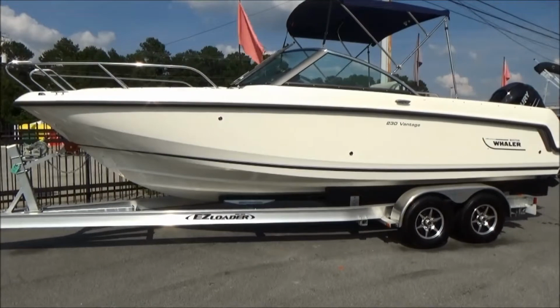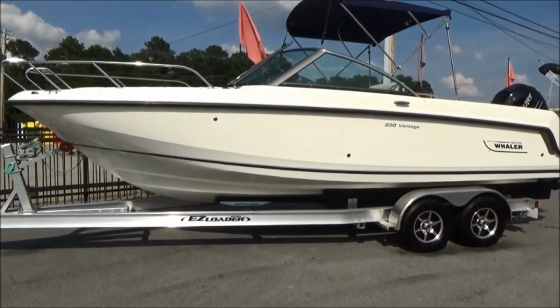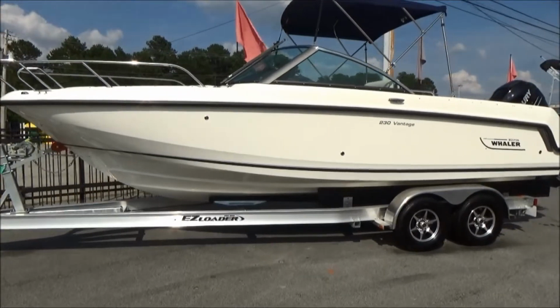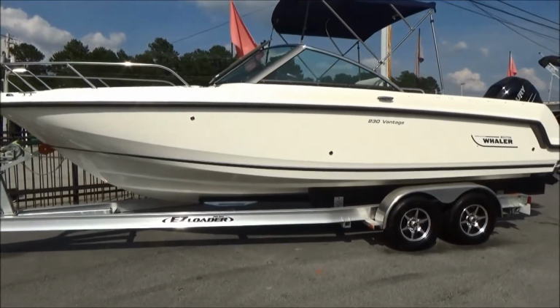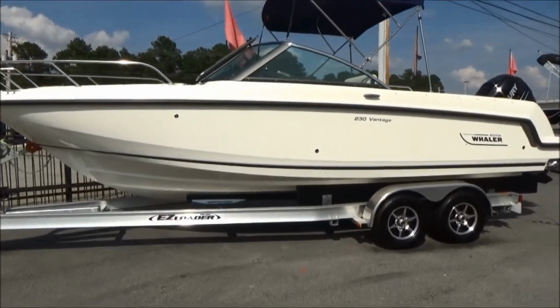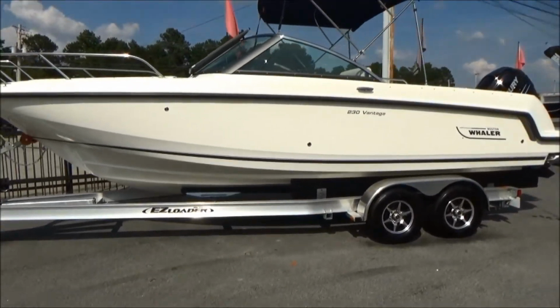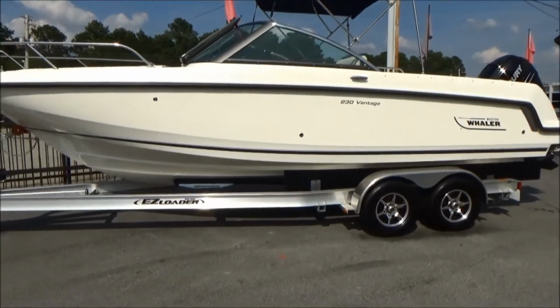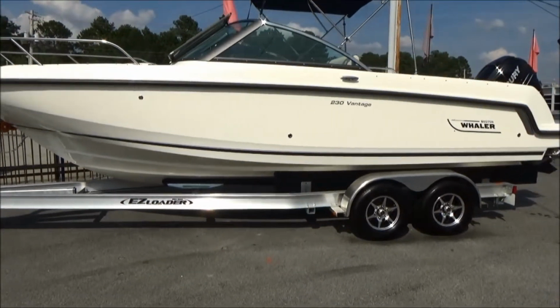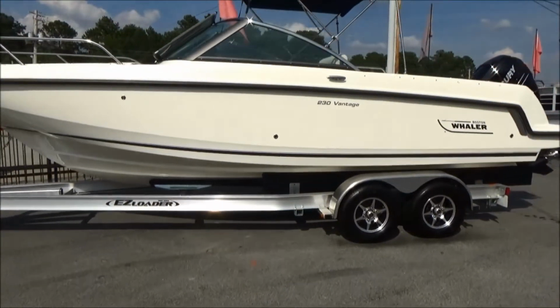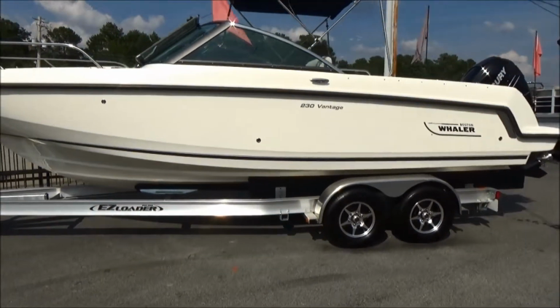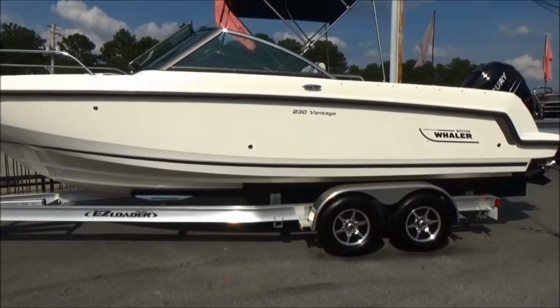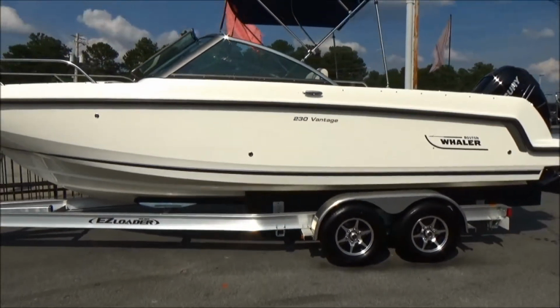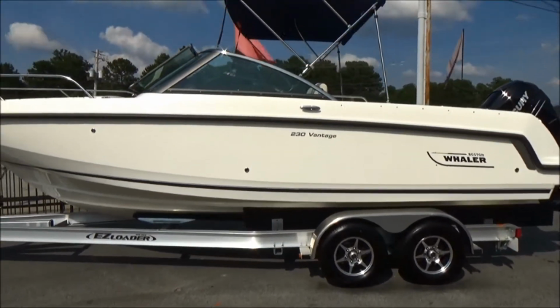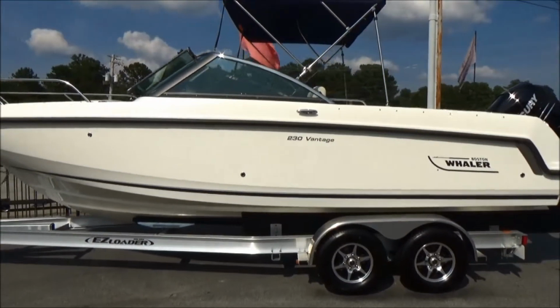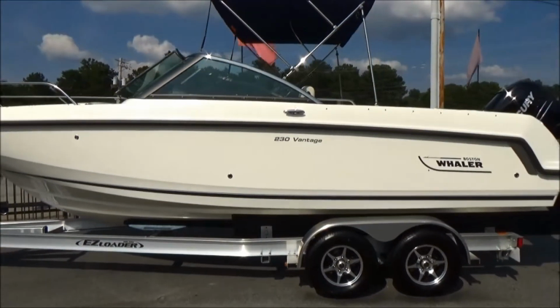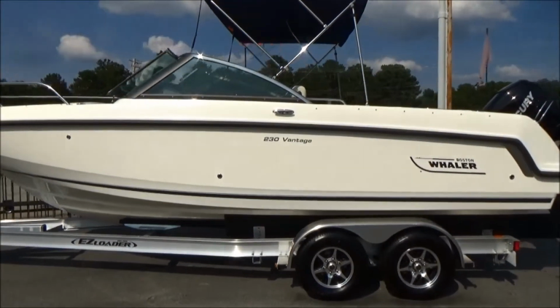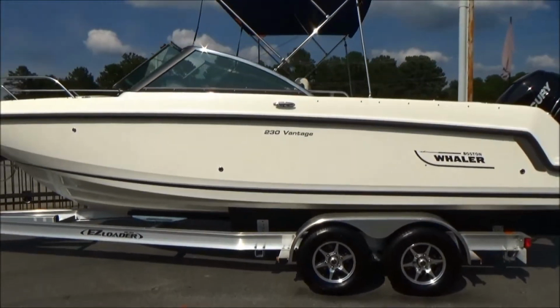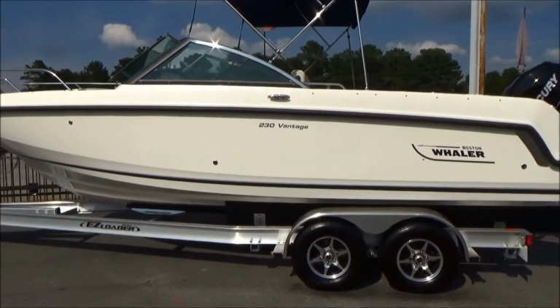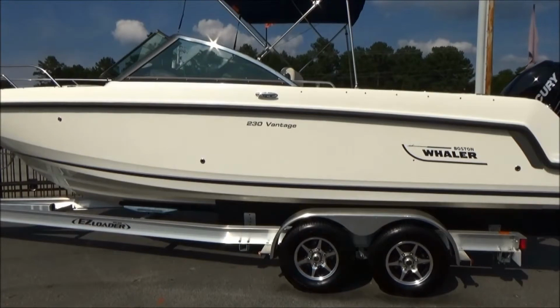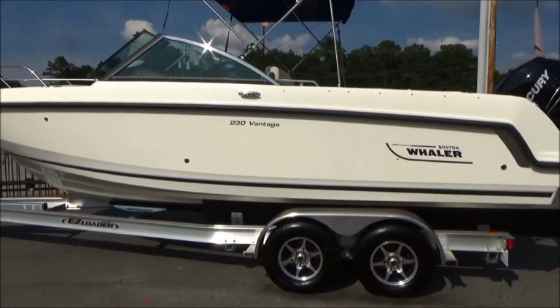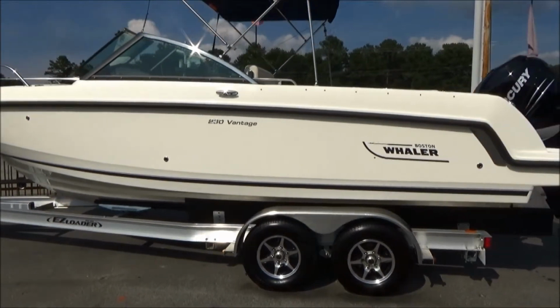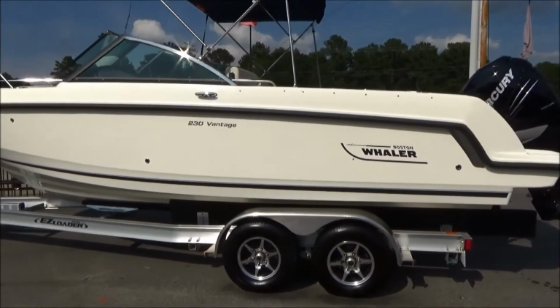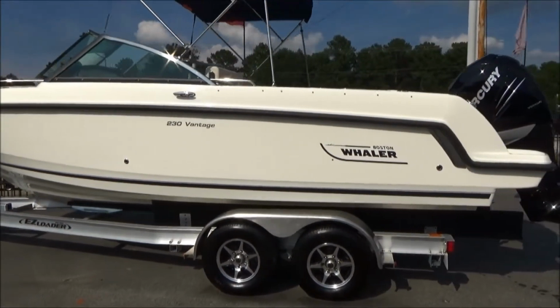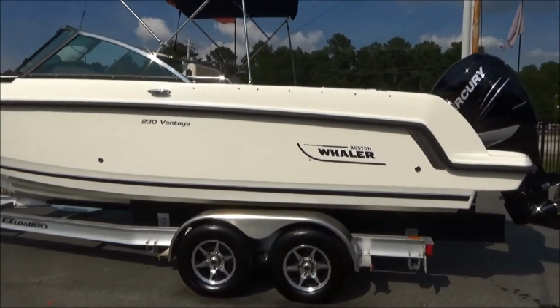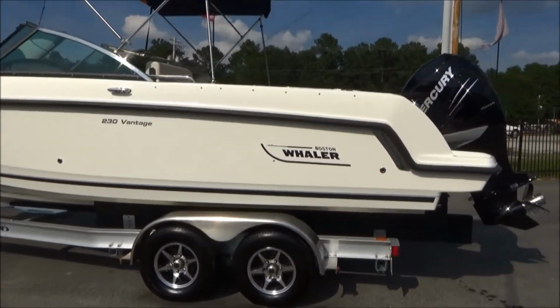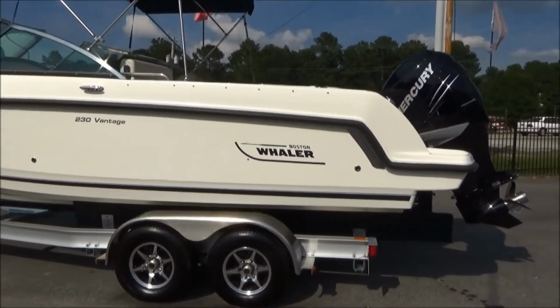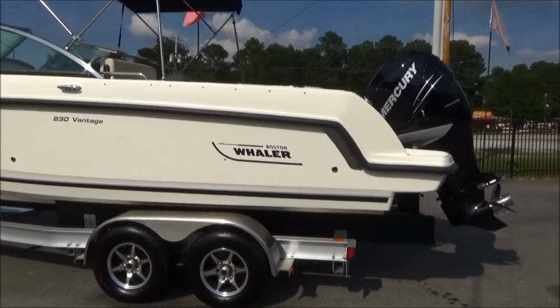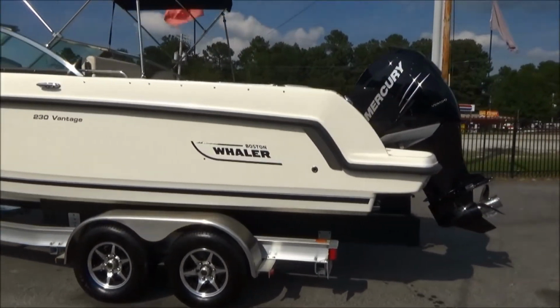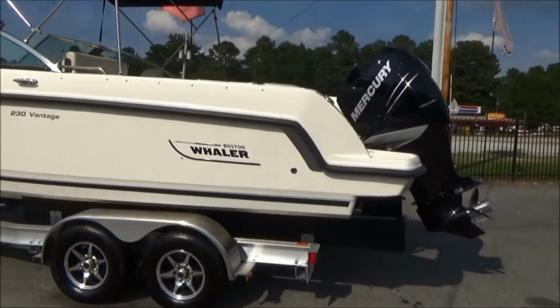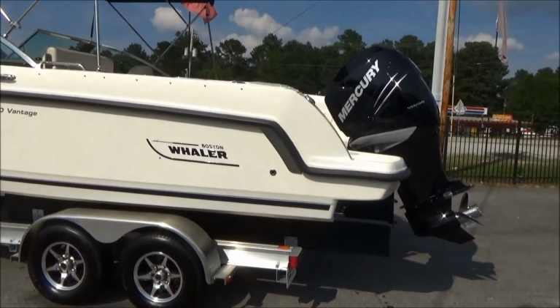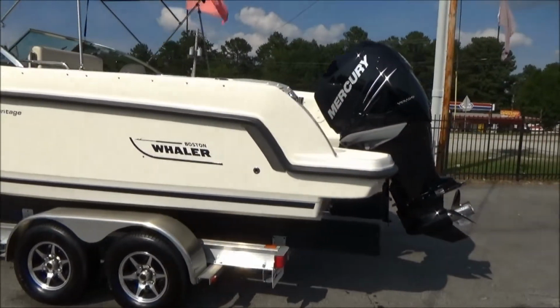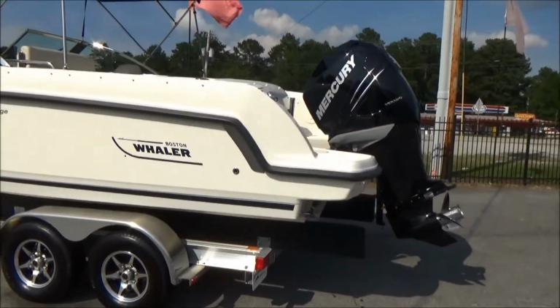This boat is 23 foot 3 inches long and has a 300 horsepower Mercury Verado outboard.